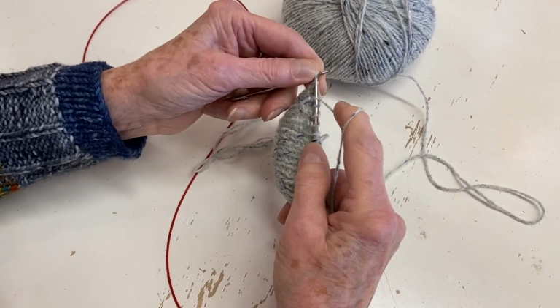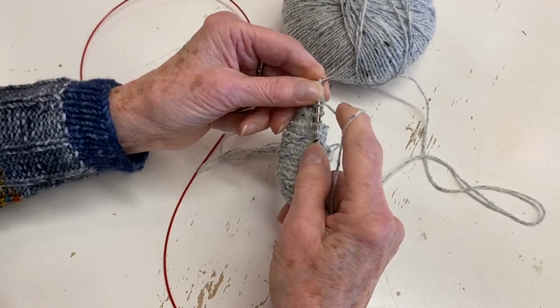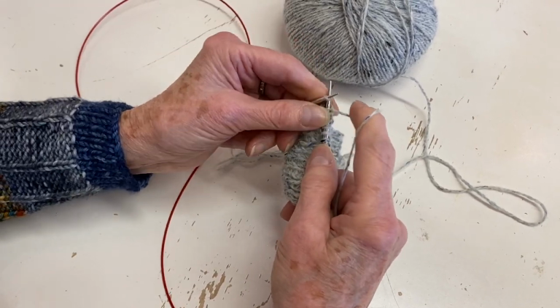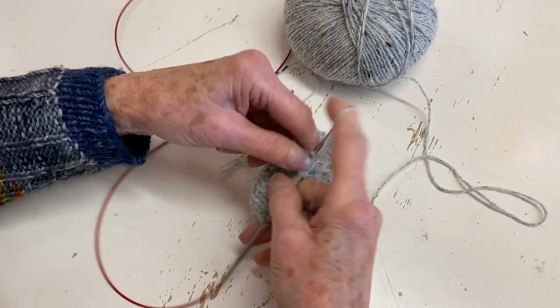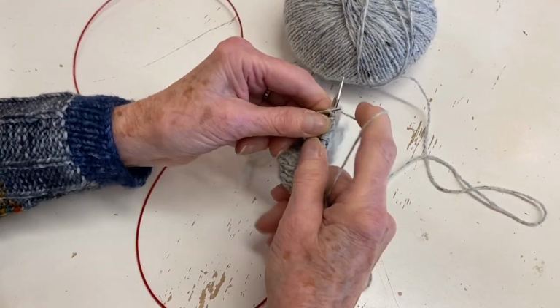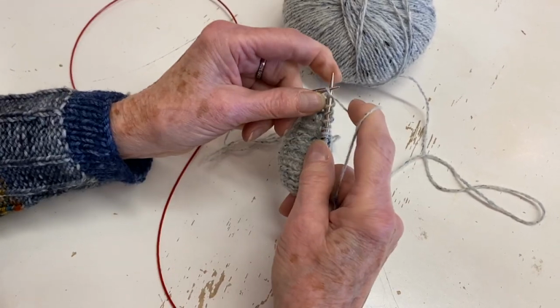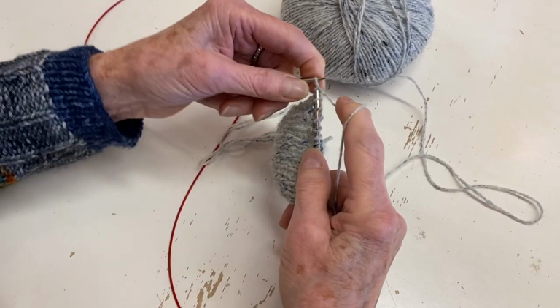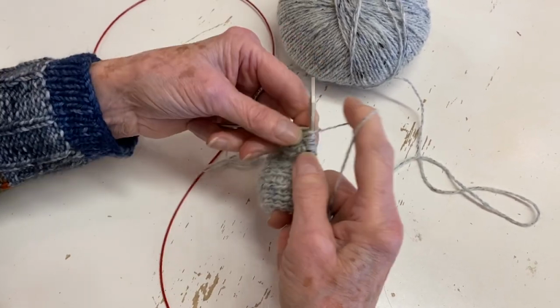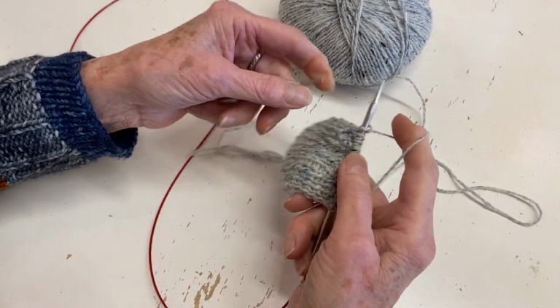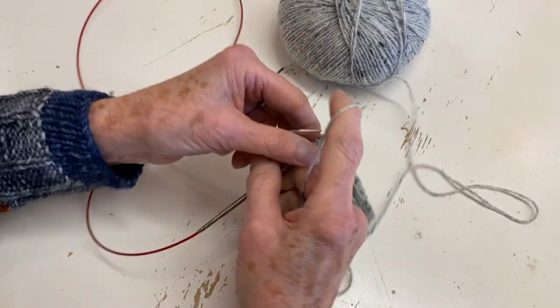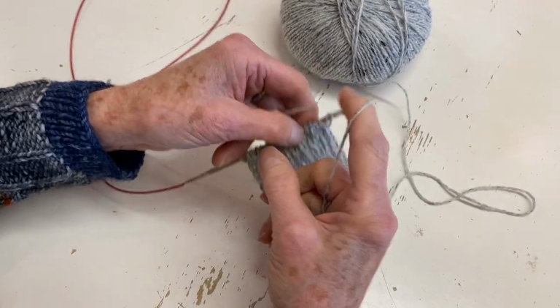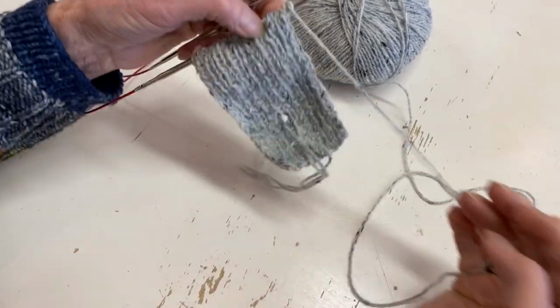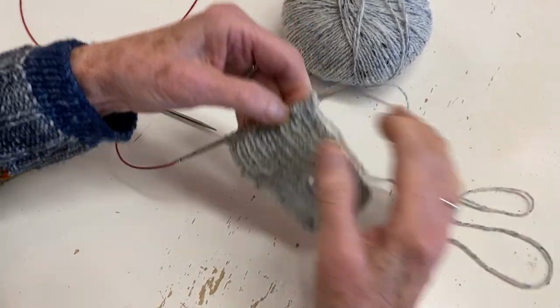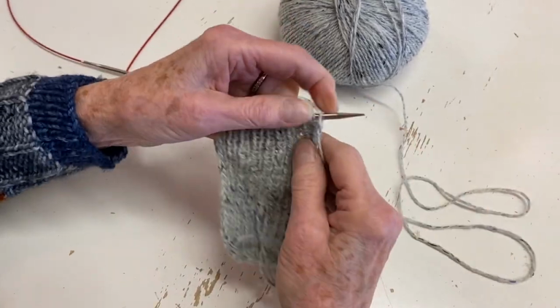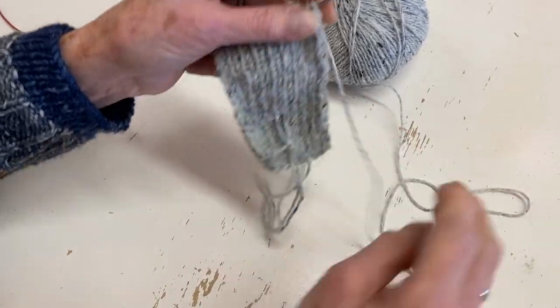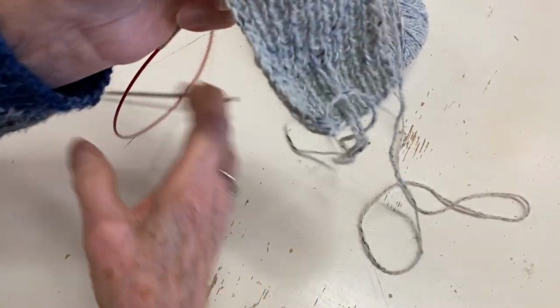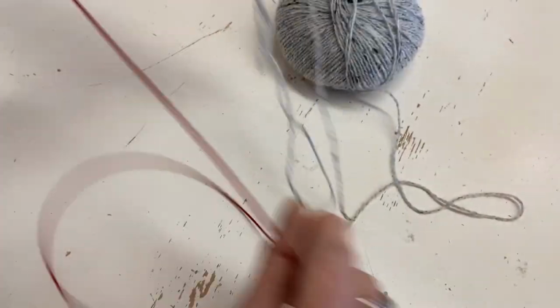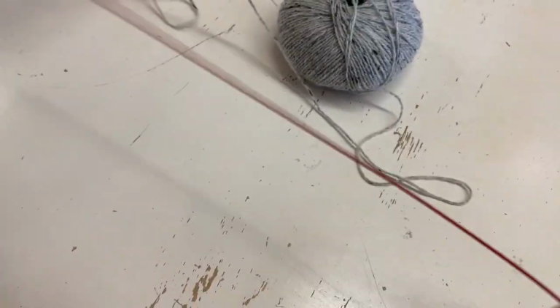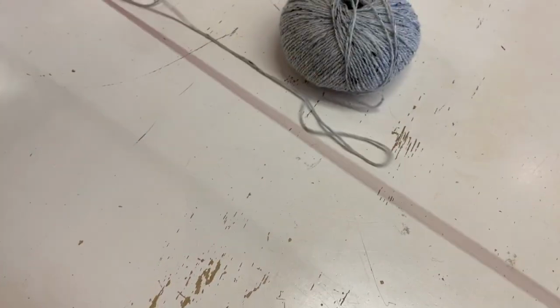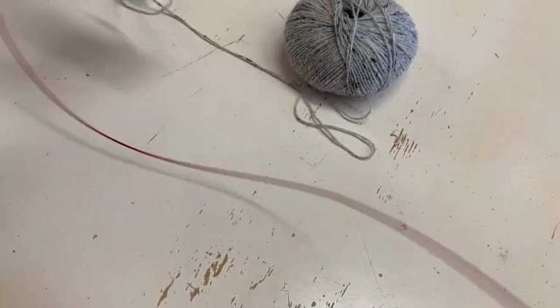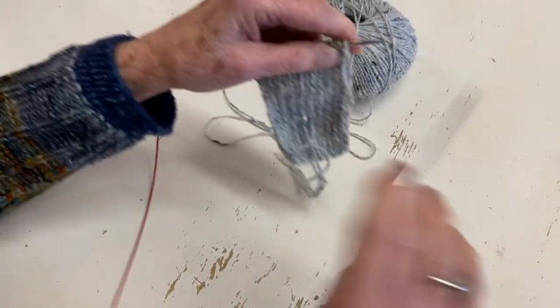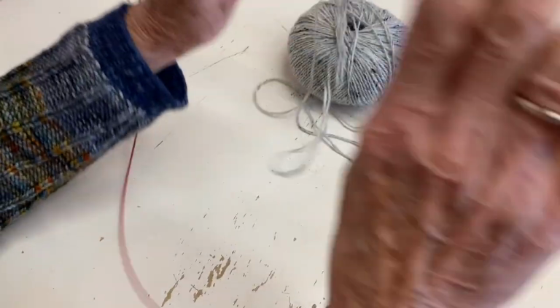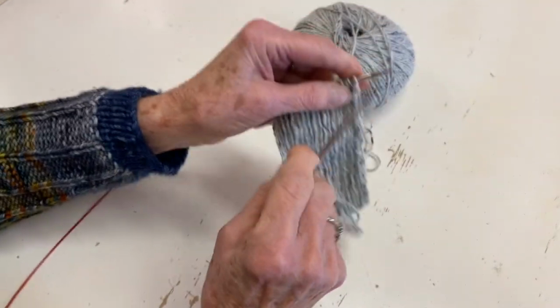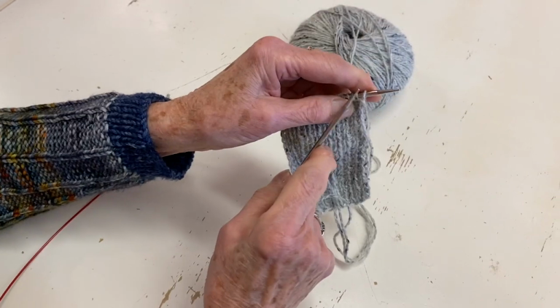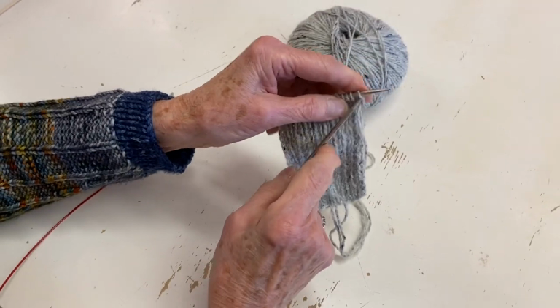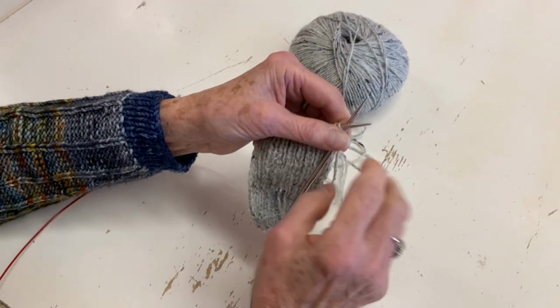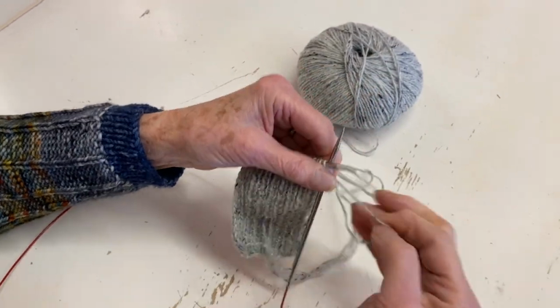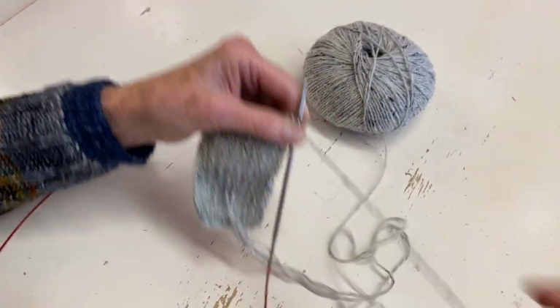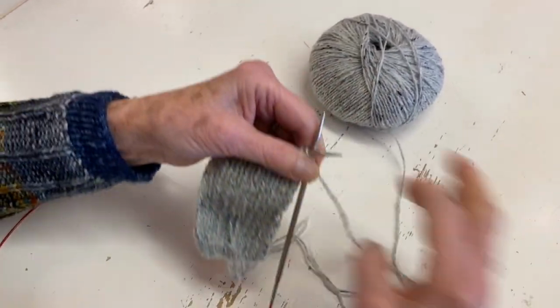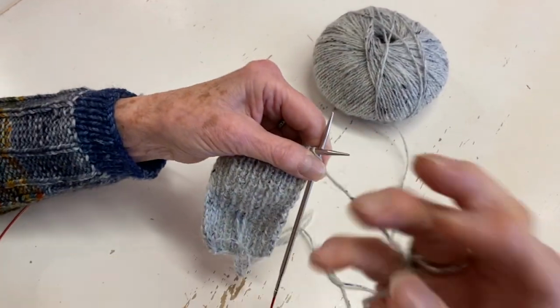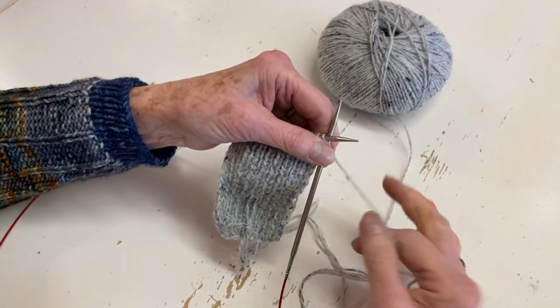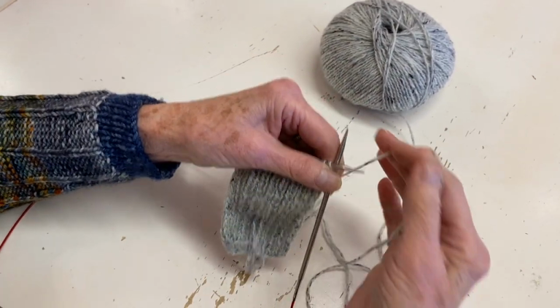This takes practice - I don't do this a whole lot - but if you just tip your stitches you've eliminated a lot of that extra motion with your hand.